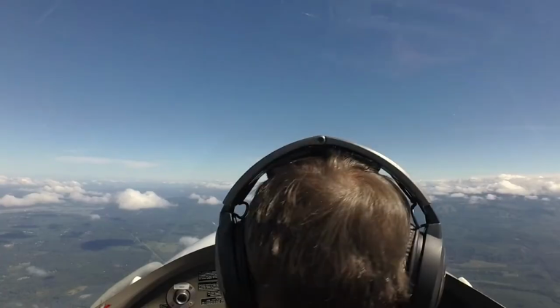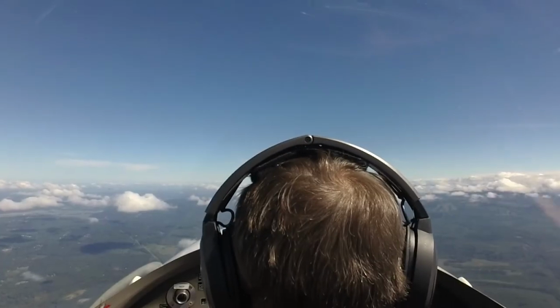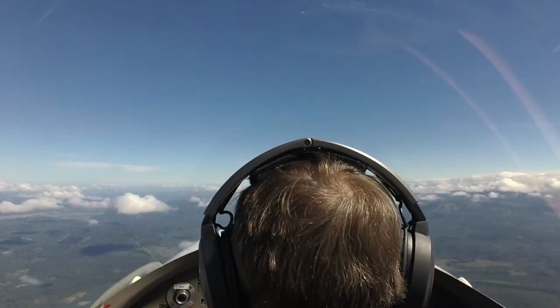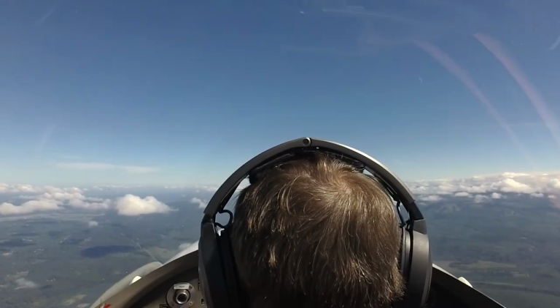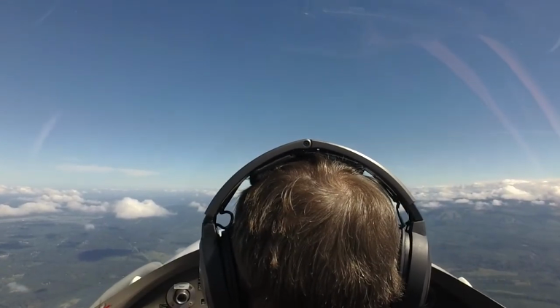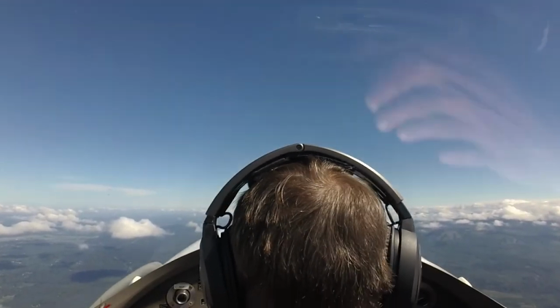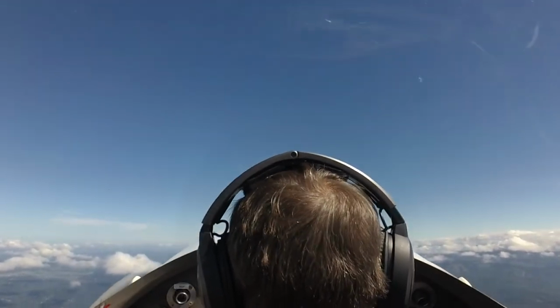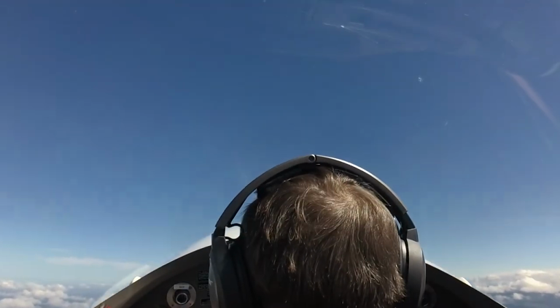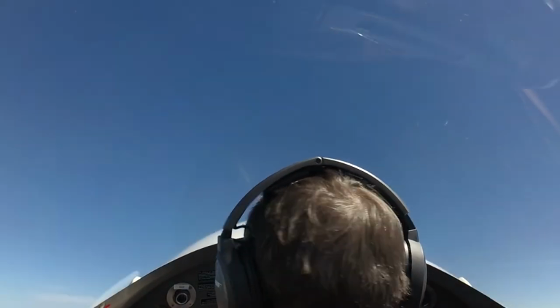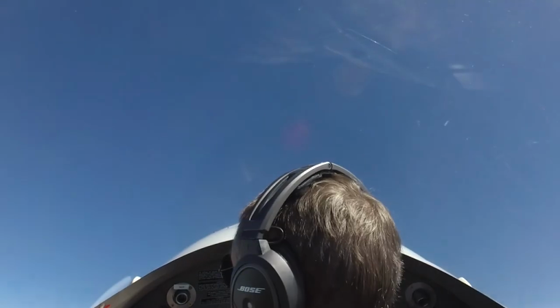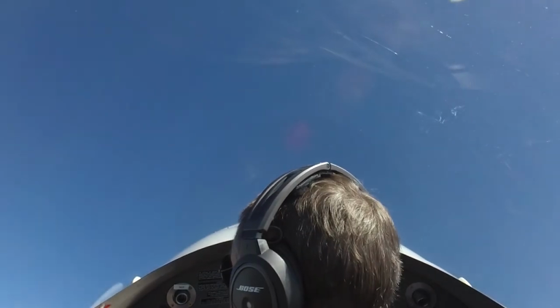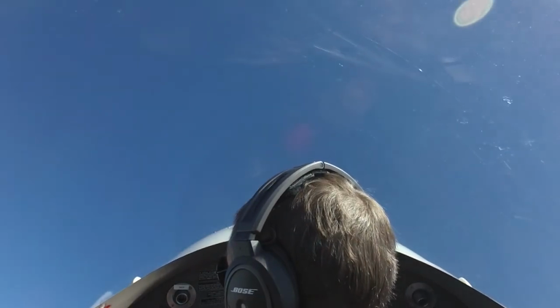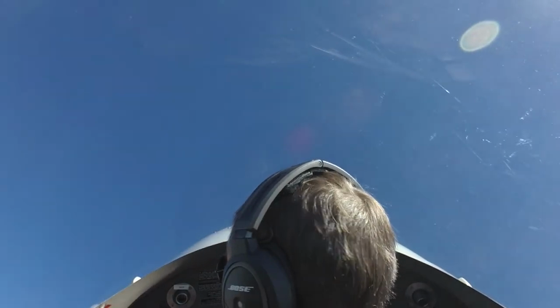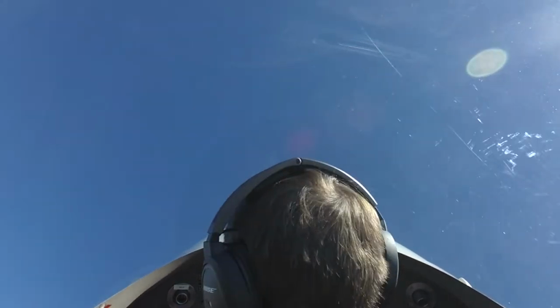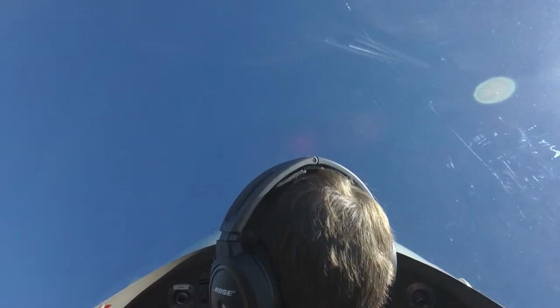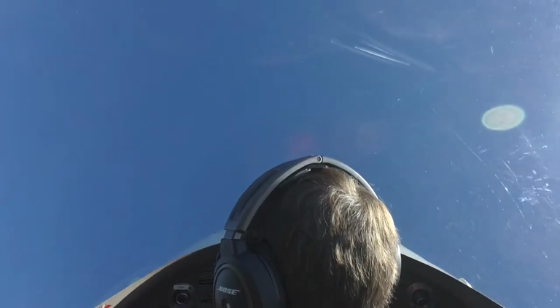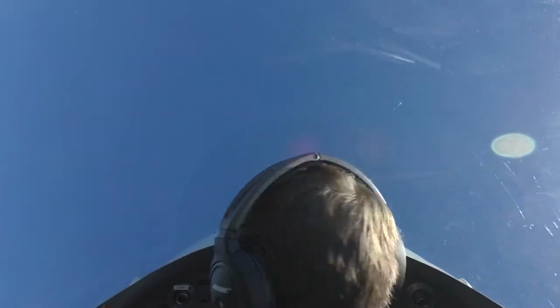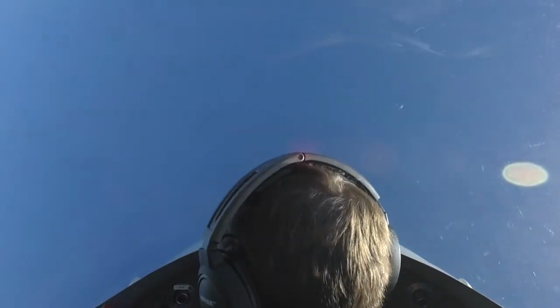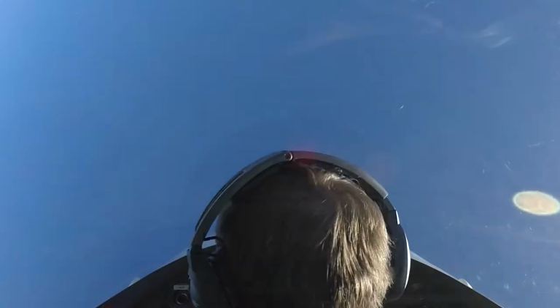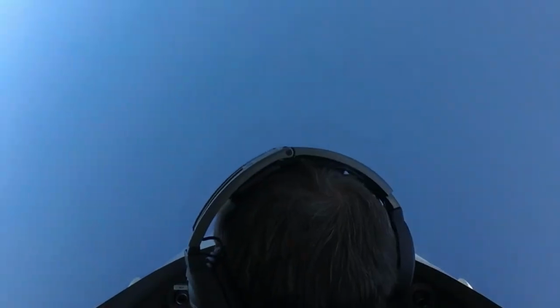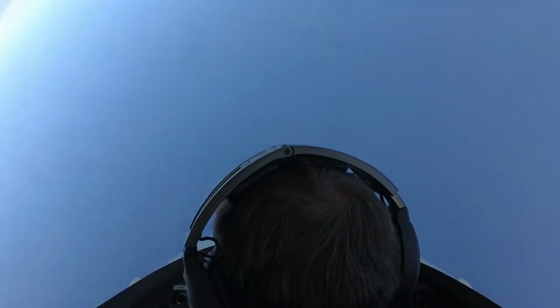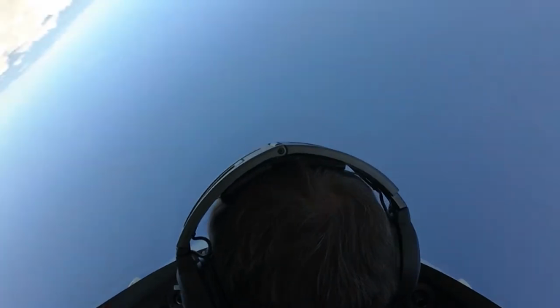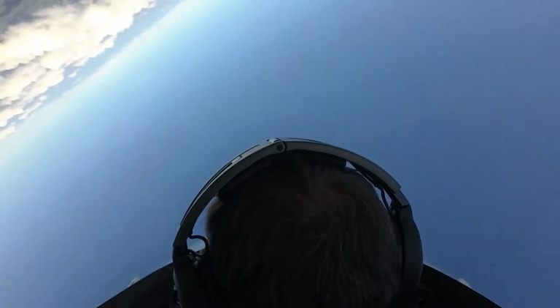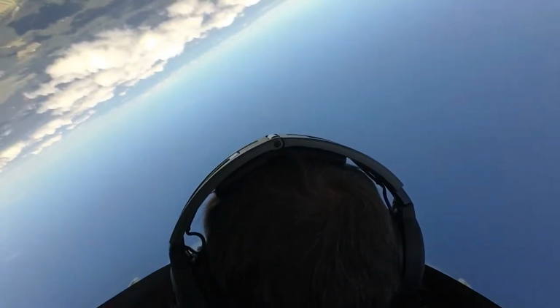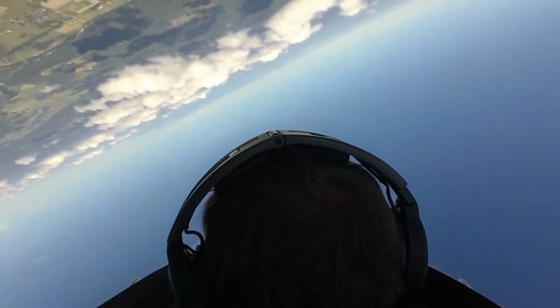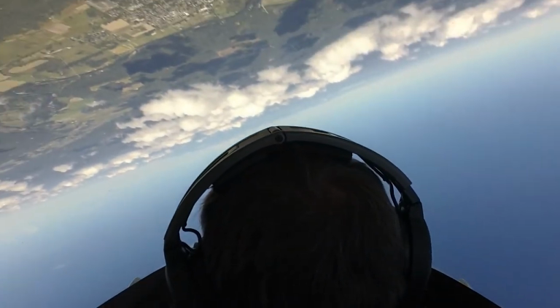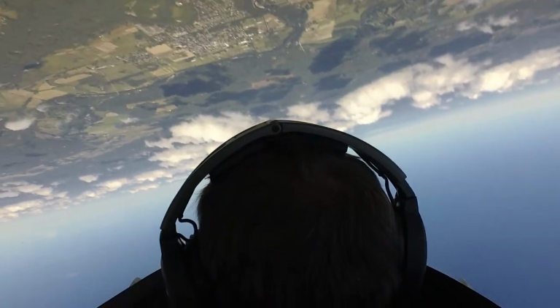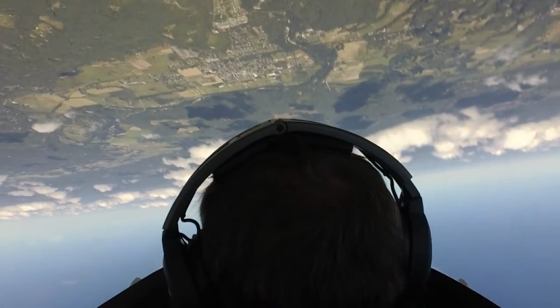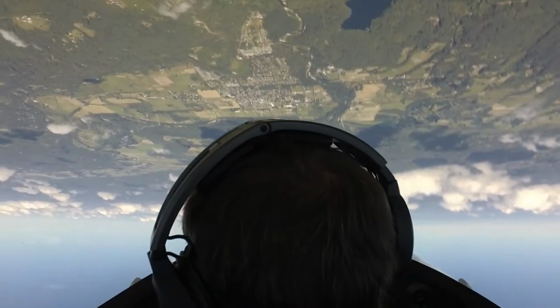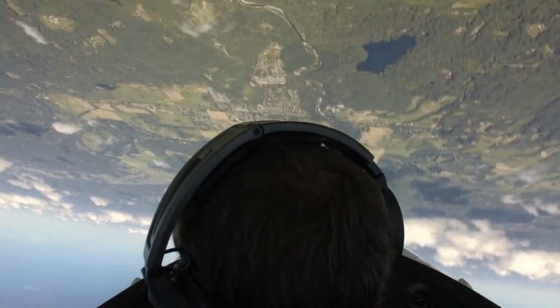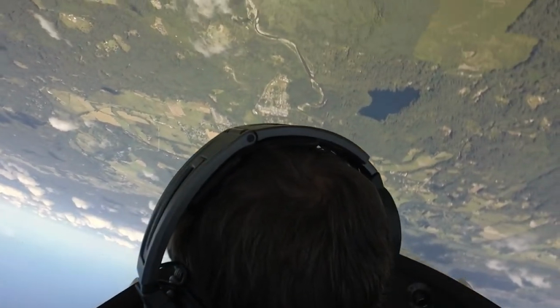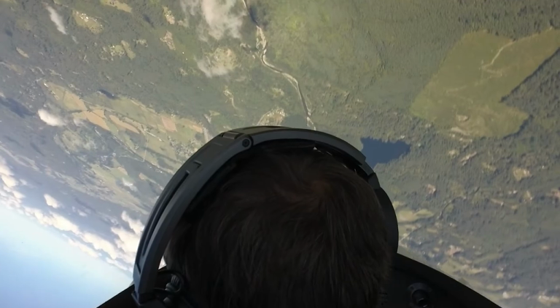Up we go. We're going to pitch to 45. I'm looking at my wing tip. I hit 45. Tiny bit of left aileron in this airplane. Keep the pole just like a loop. Relax the pole. We're wings level inverted, 90 degrees off our heading.